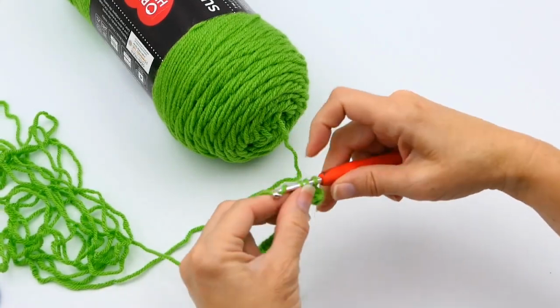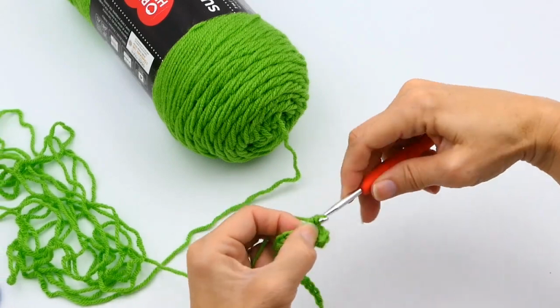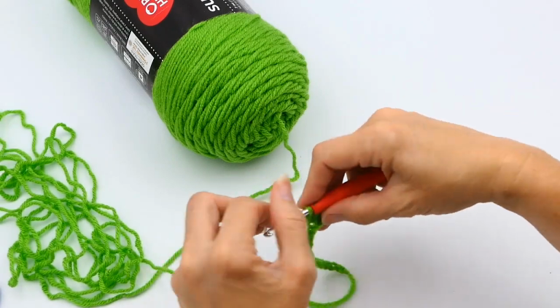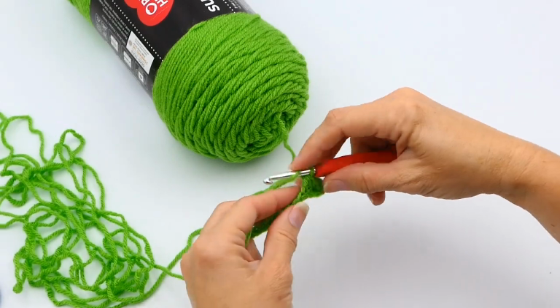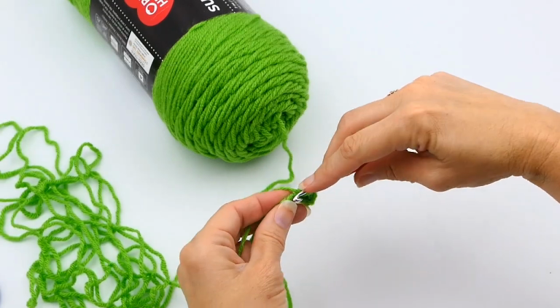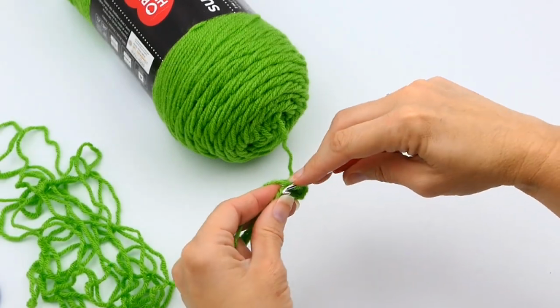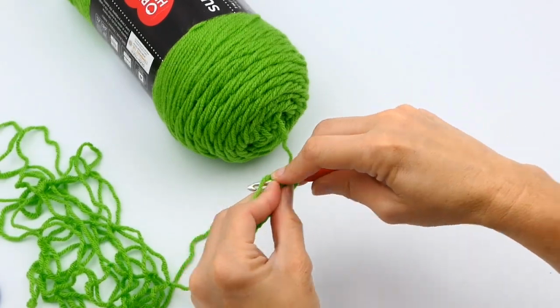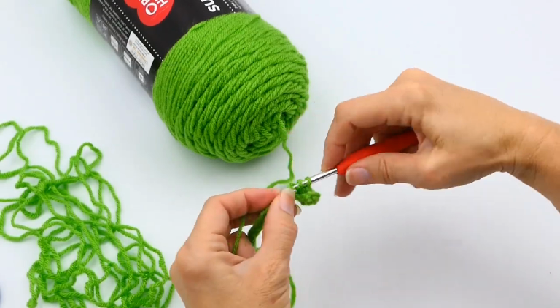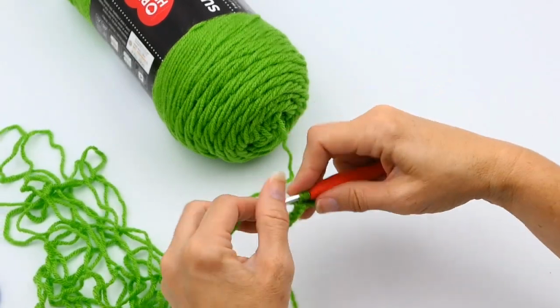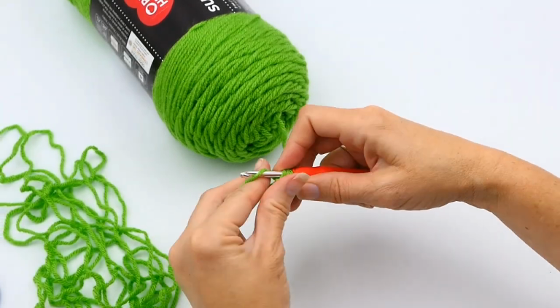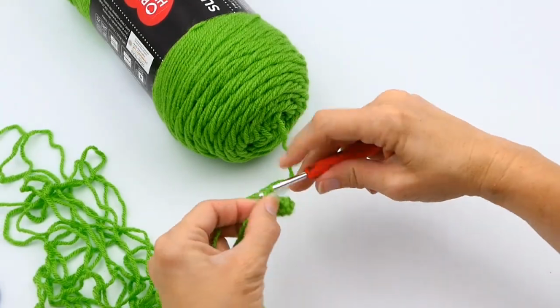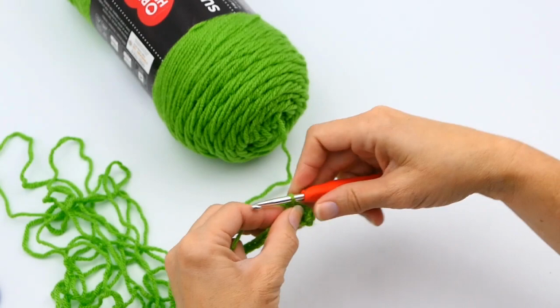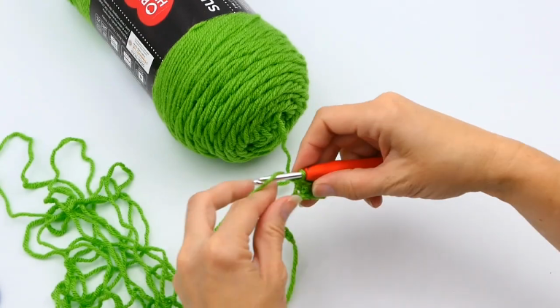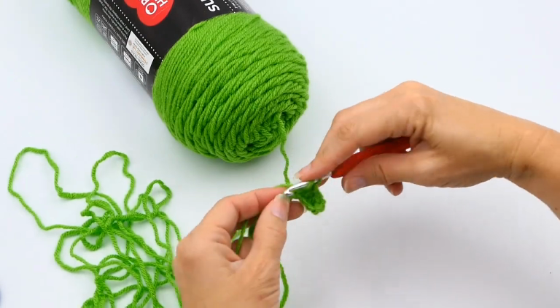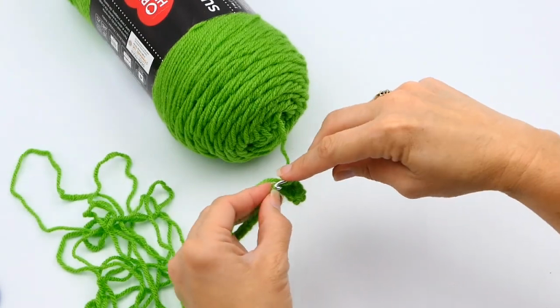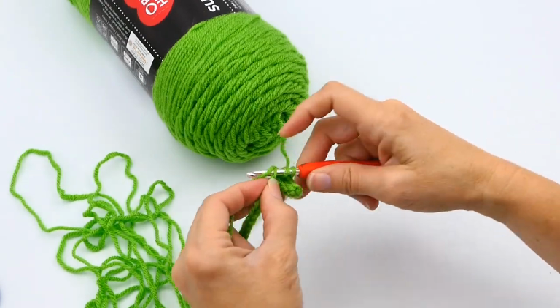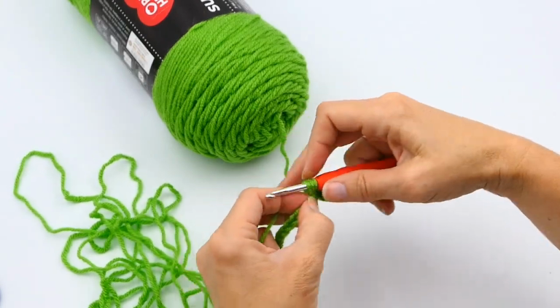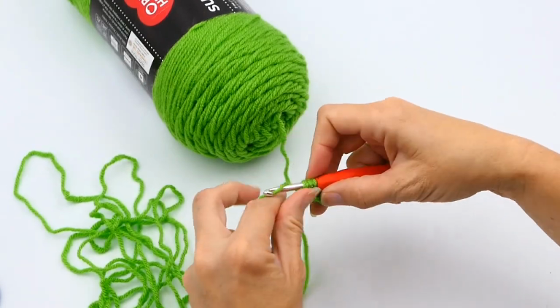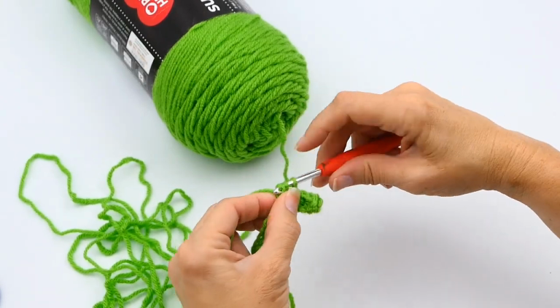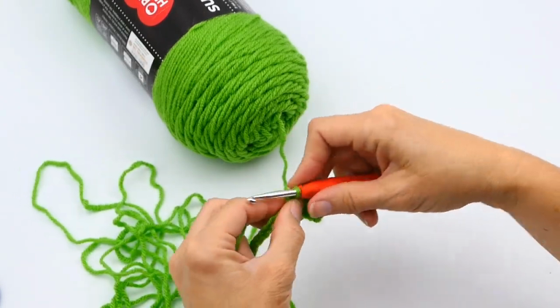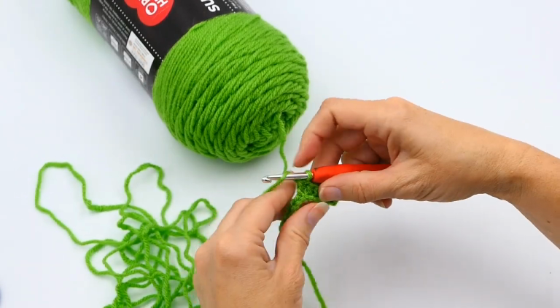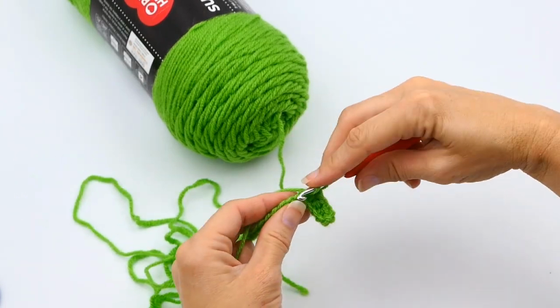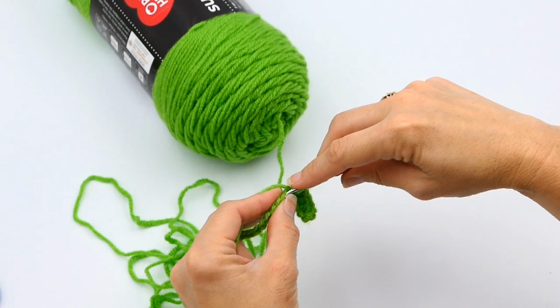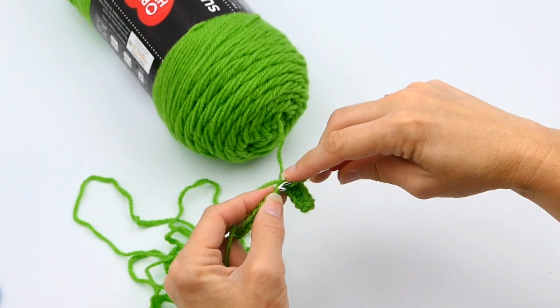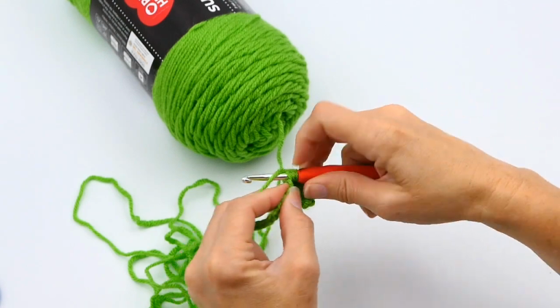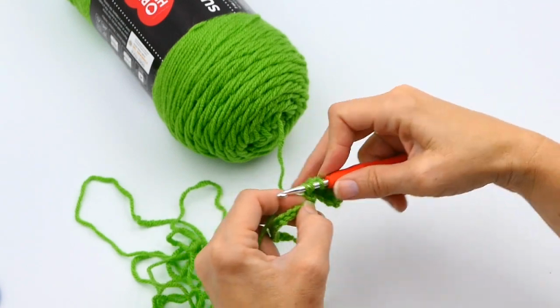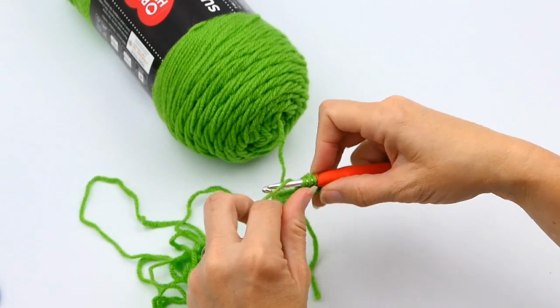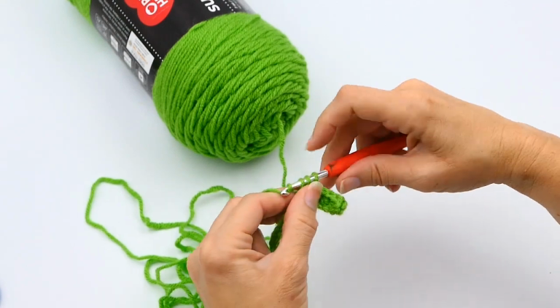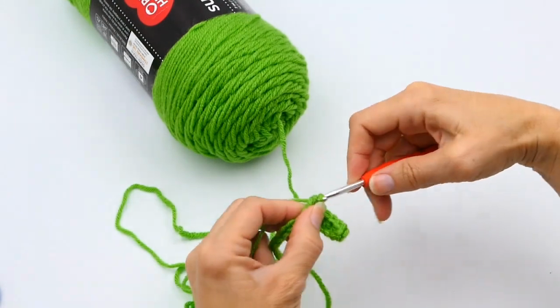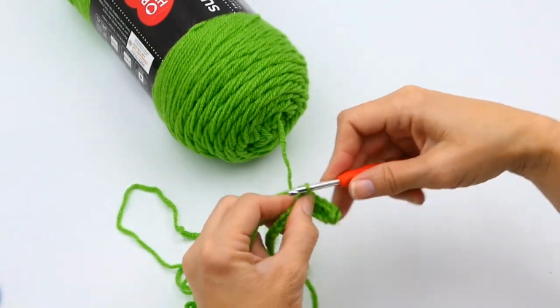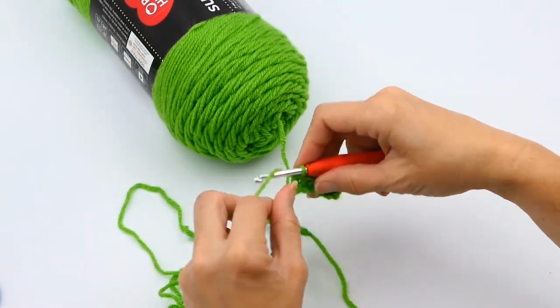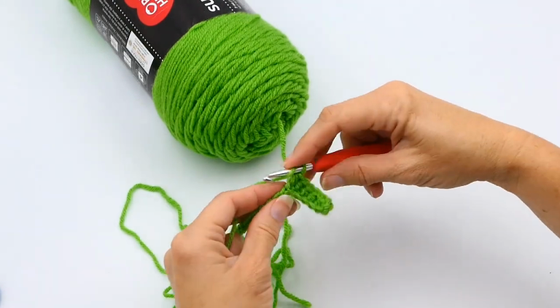You just yarn over, insert your hook into the chain, you have three loops on your hook, yarn over again, and then pull through all three of those loops on your hook.